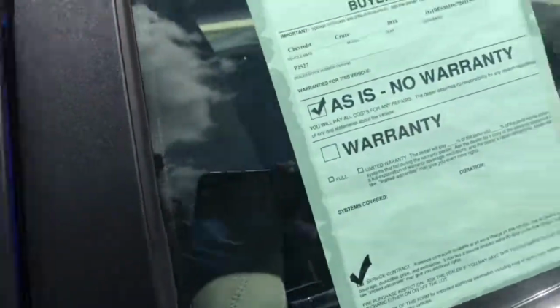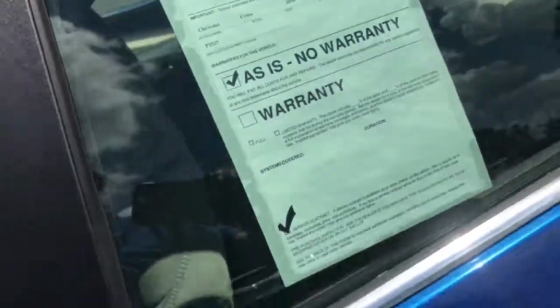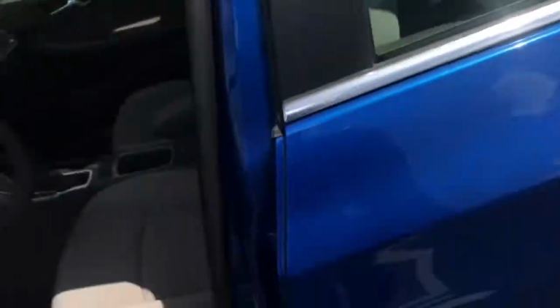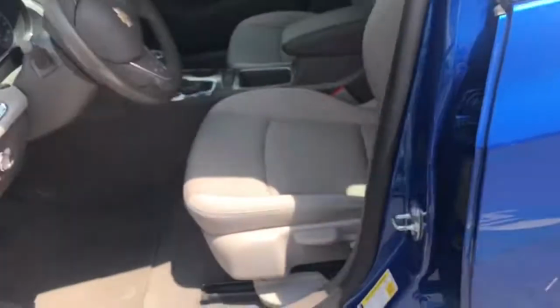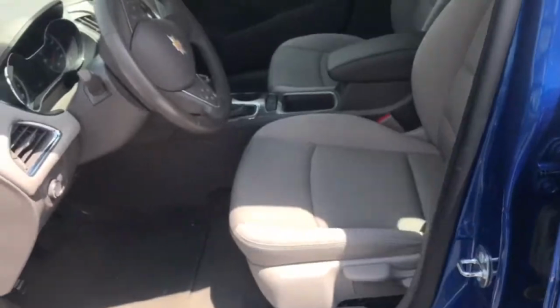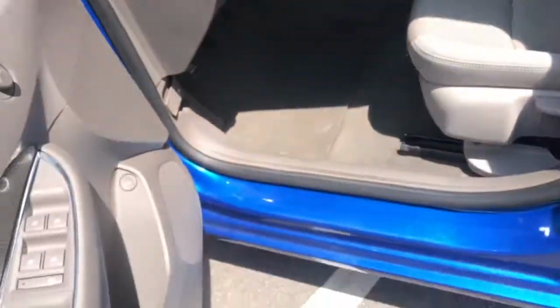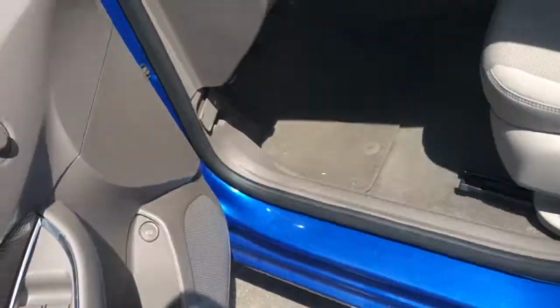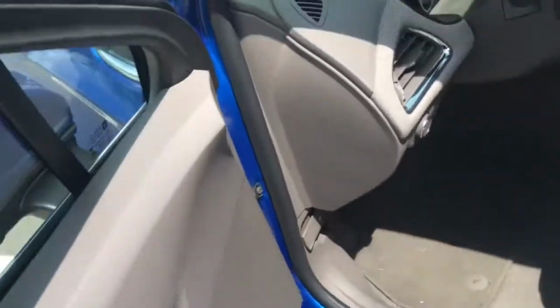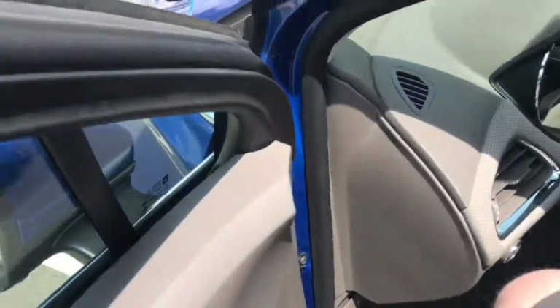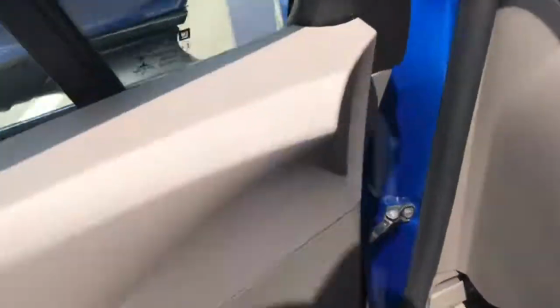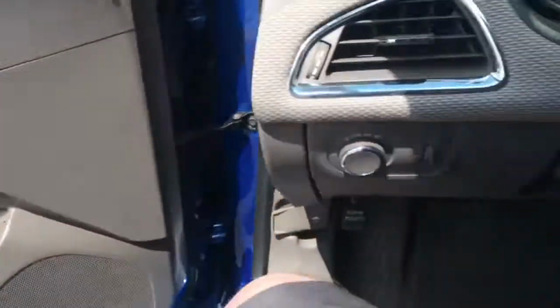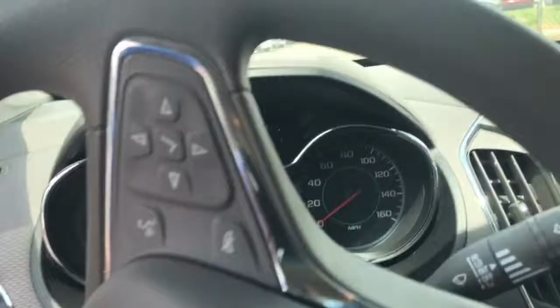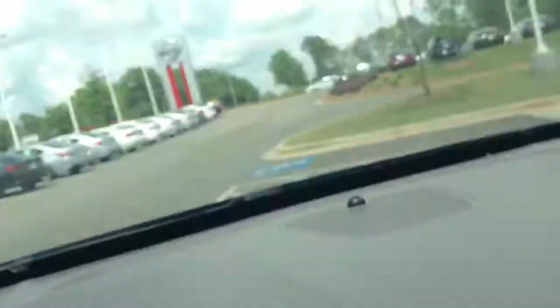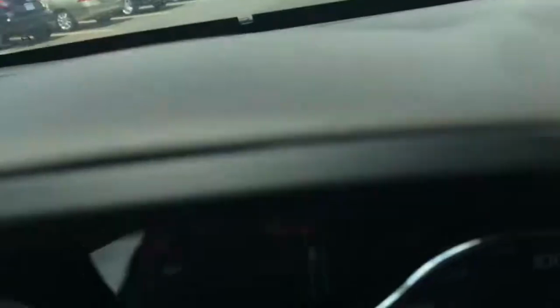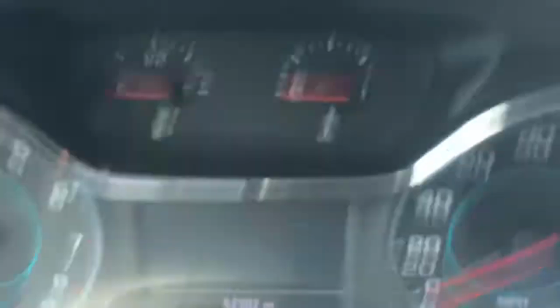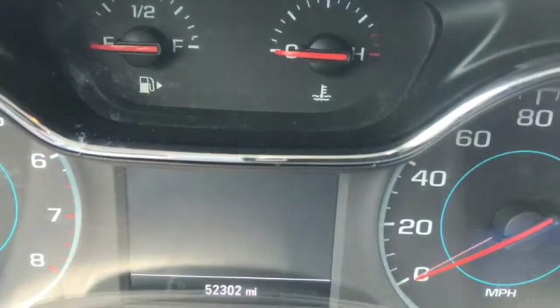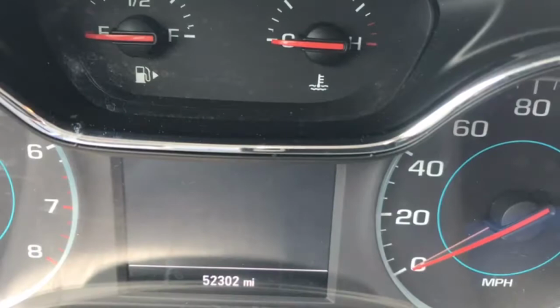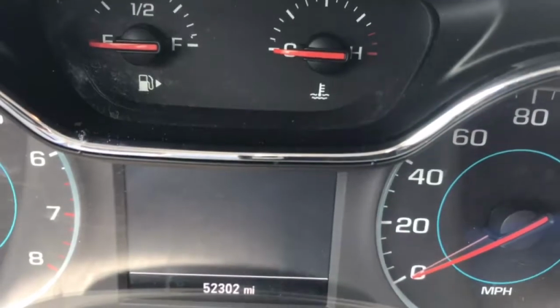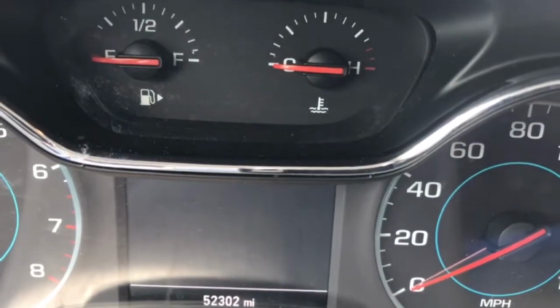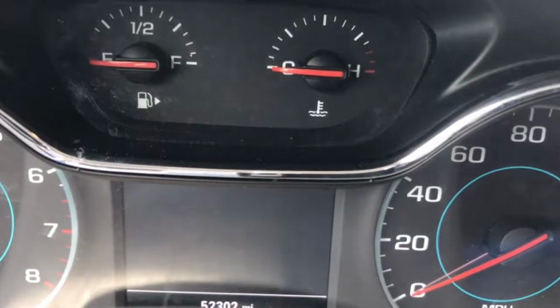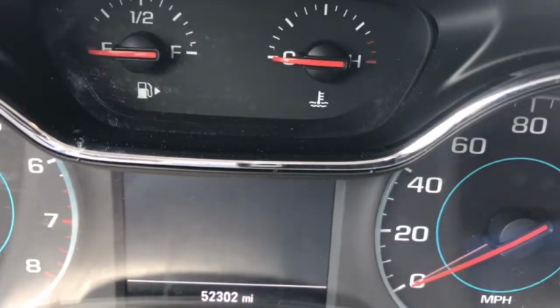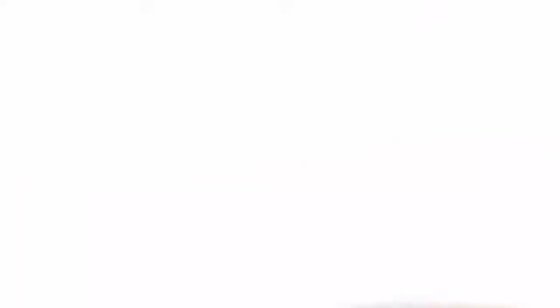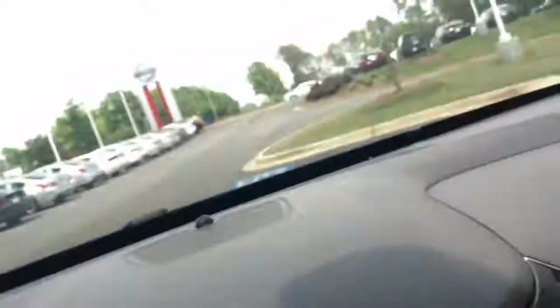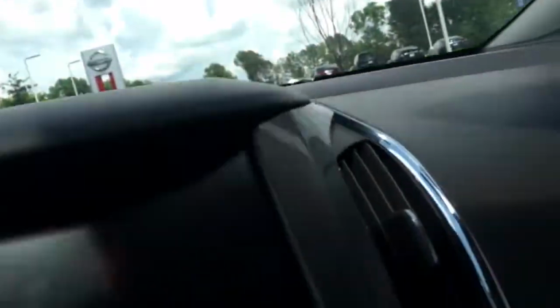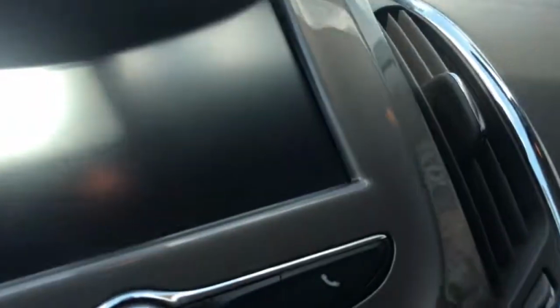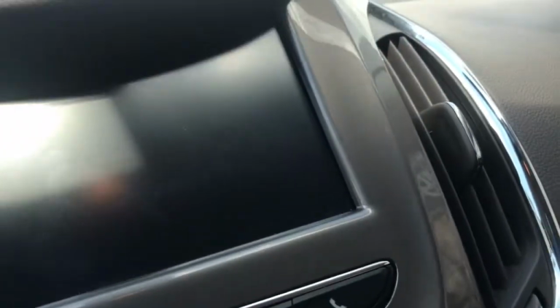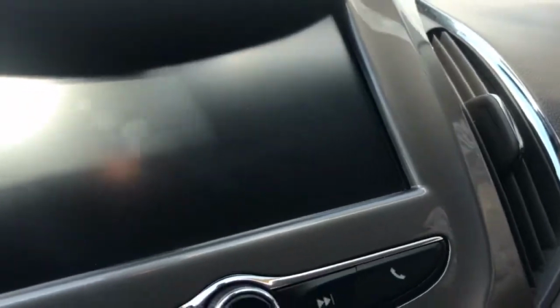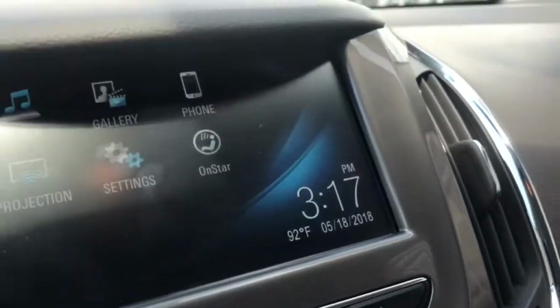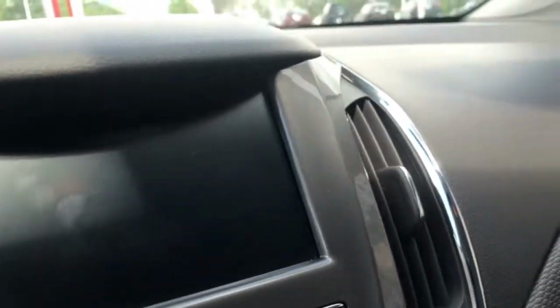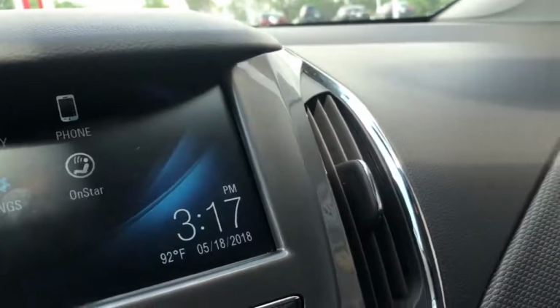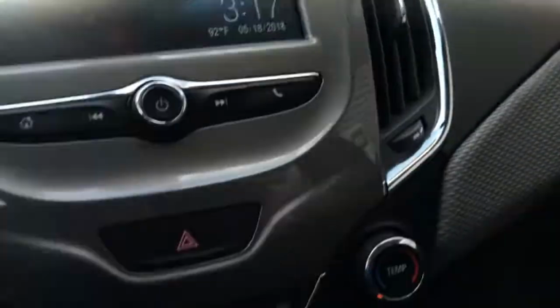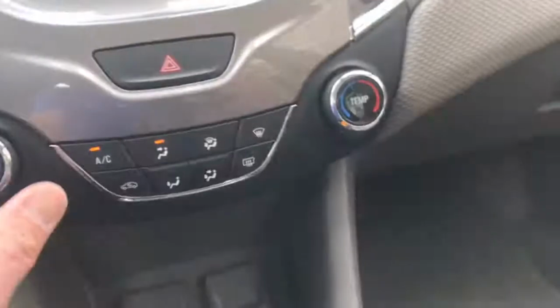Let's take a look on the inside here. We've got 52,302 on the mileage. Let's crank it on up and get some AC going.